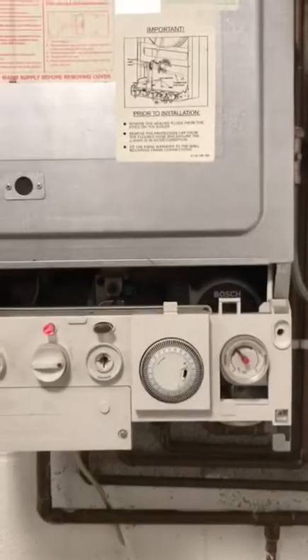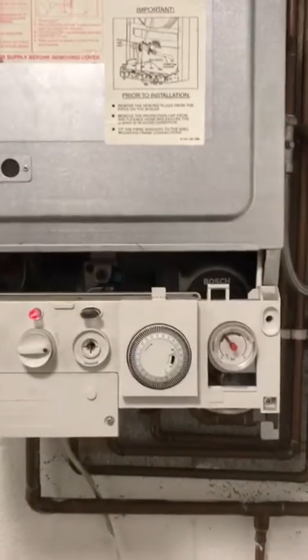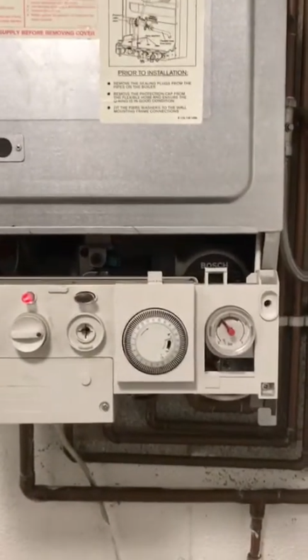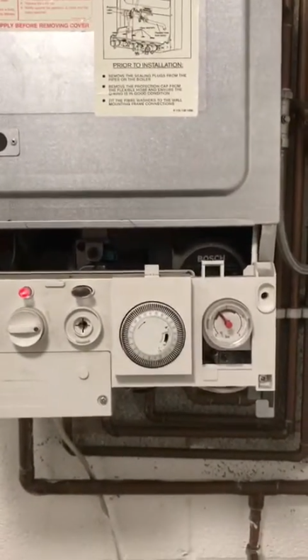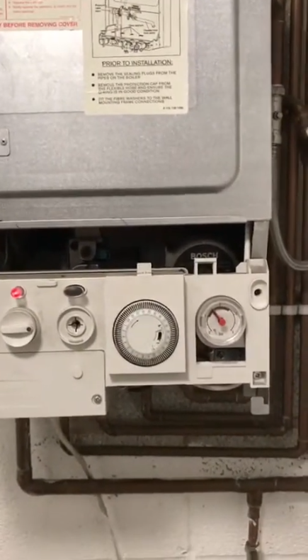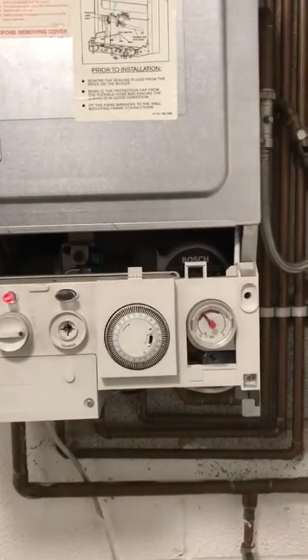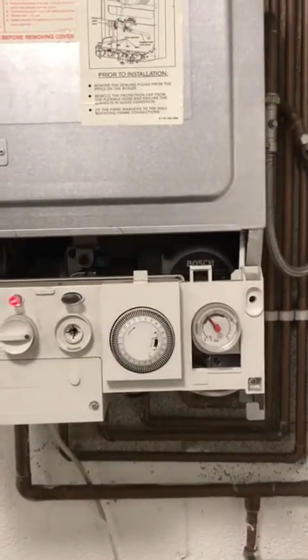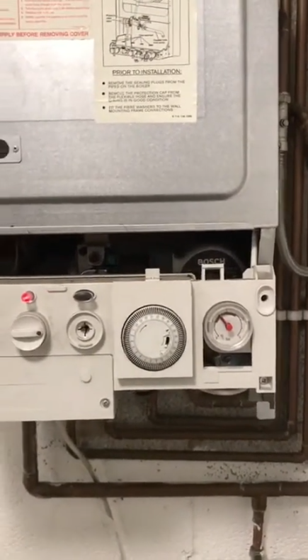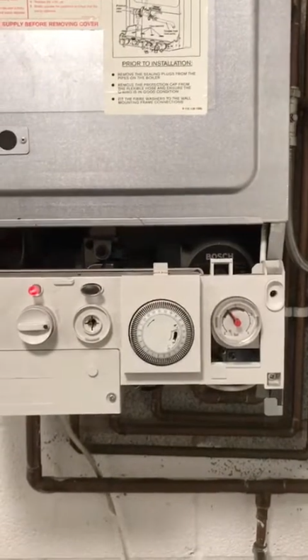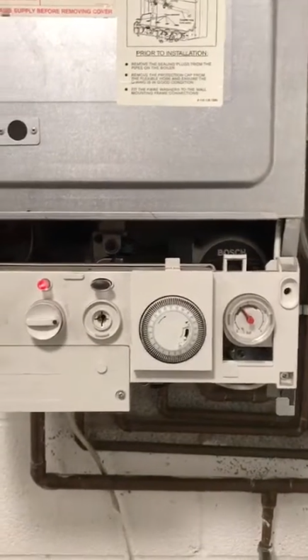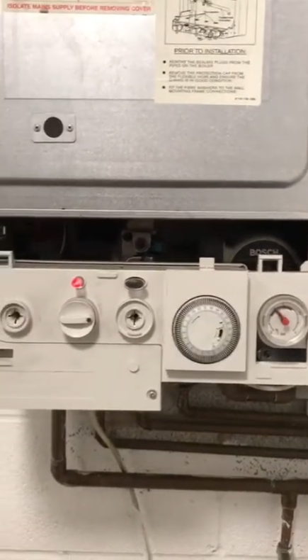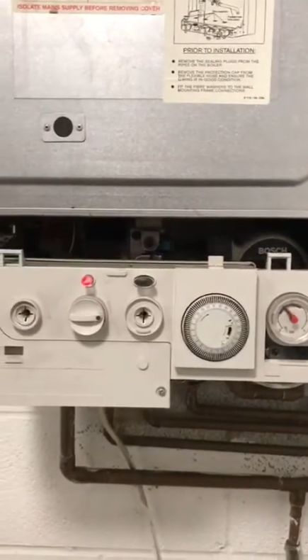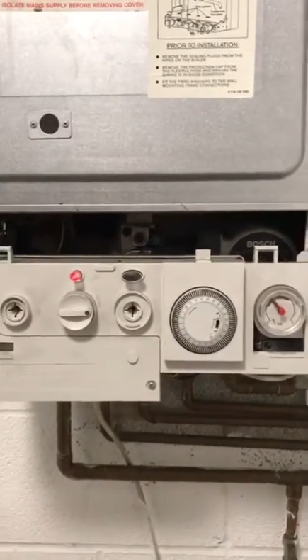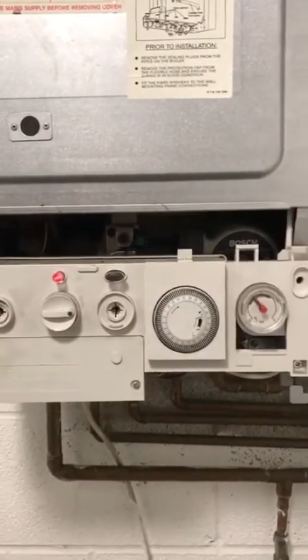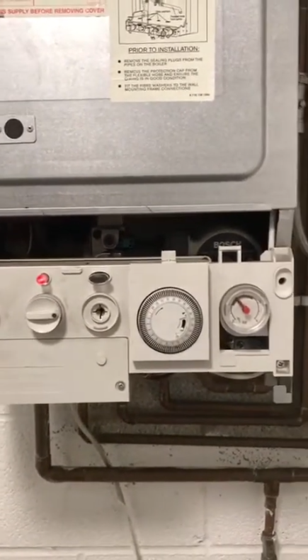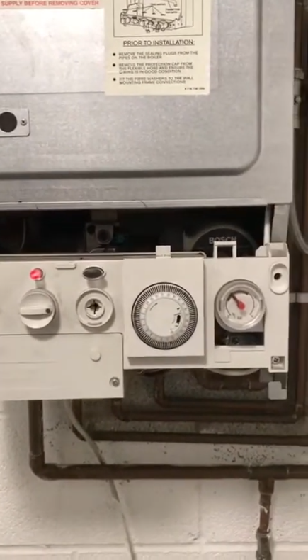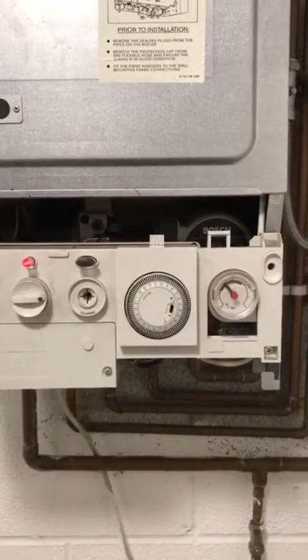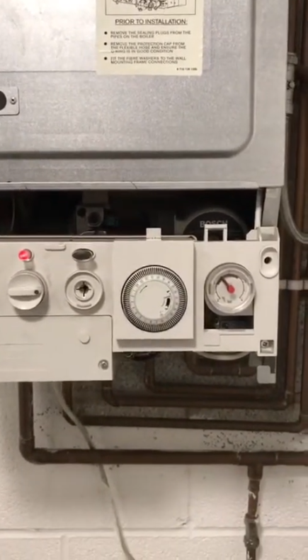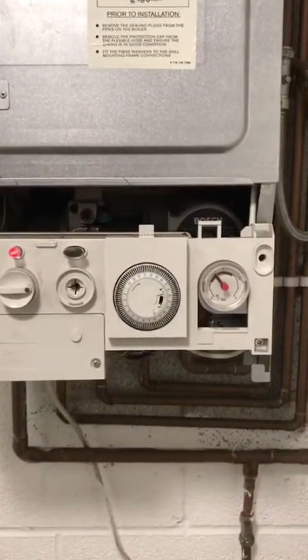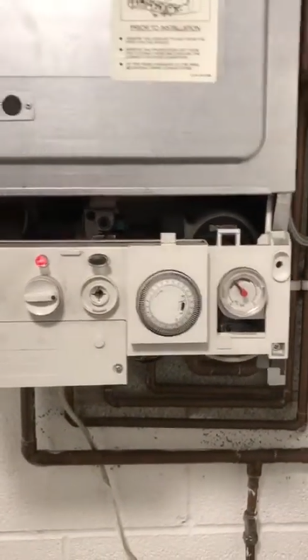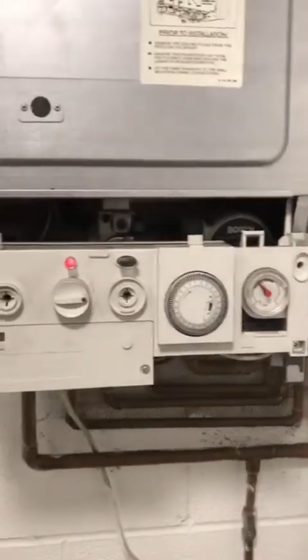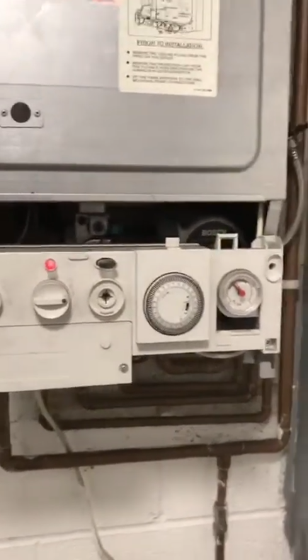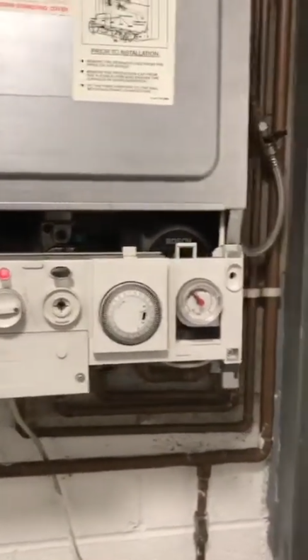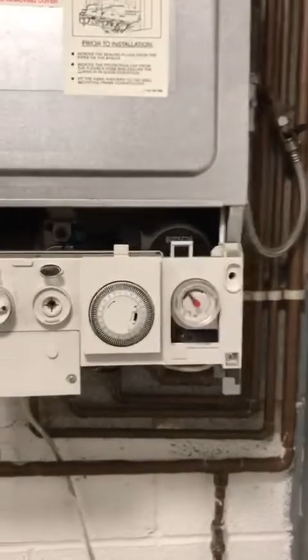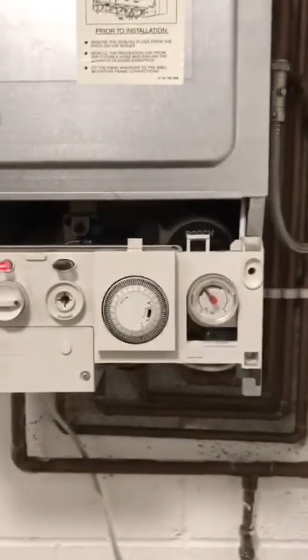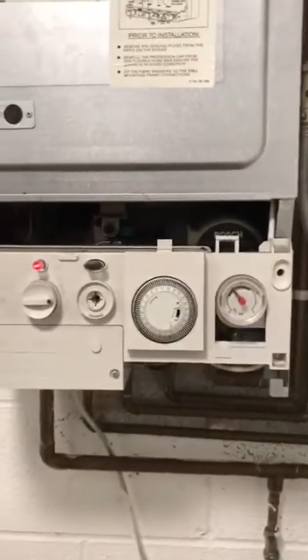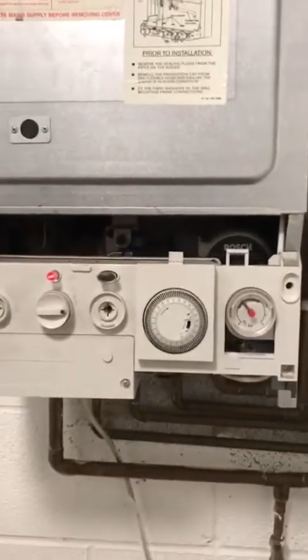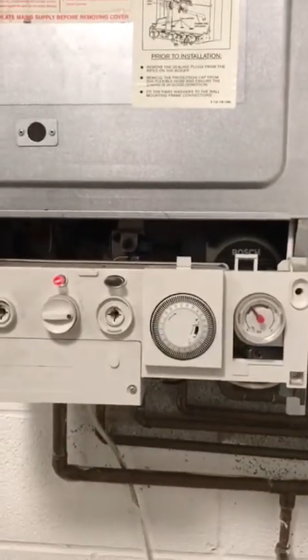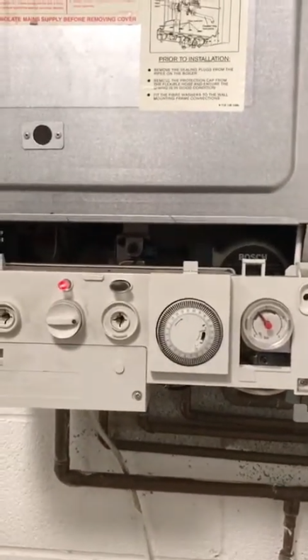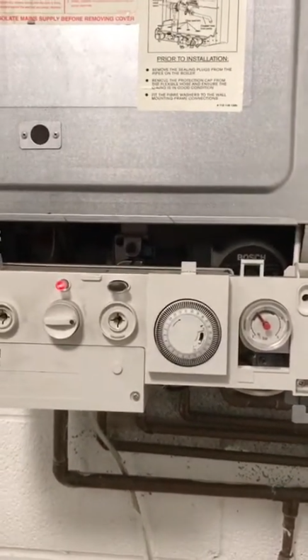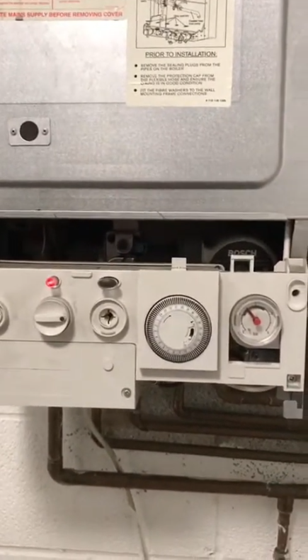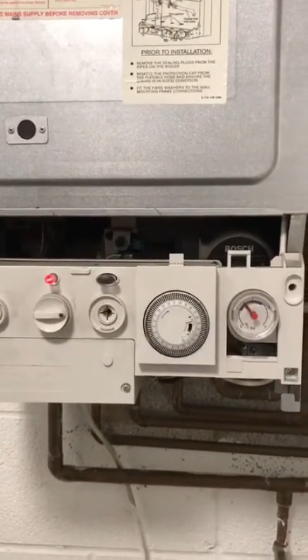The expansion vessel was probably the culprit, or a weak PRV. There are other possibilities, but these are the main culprits.